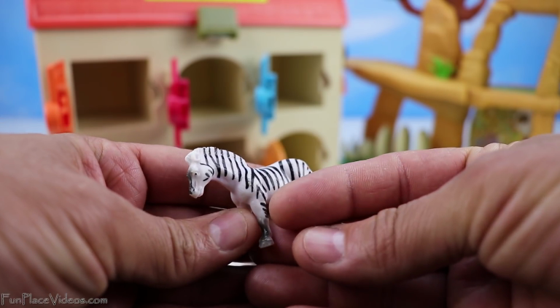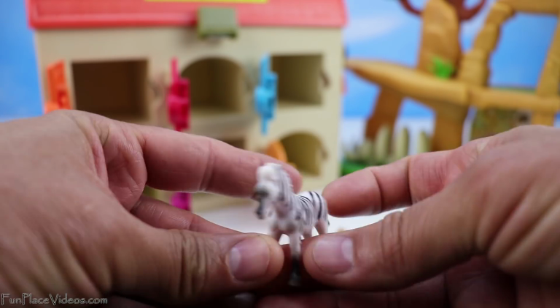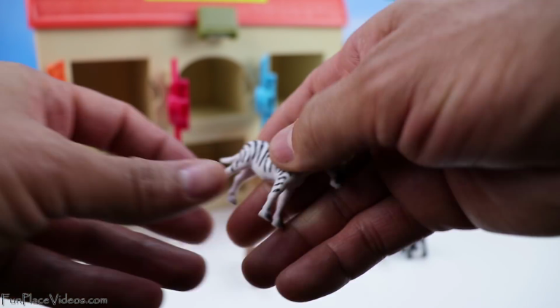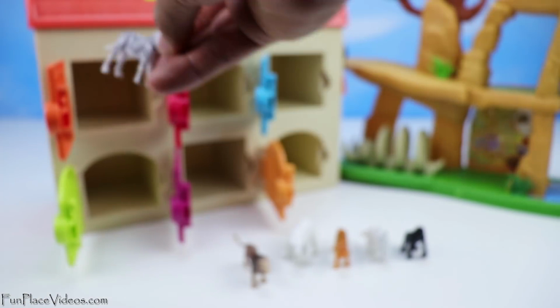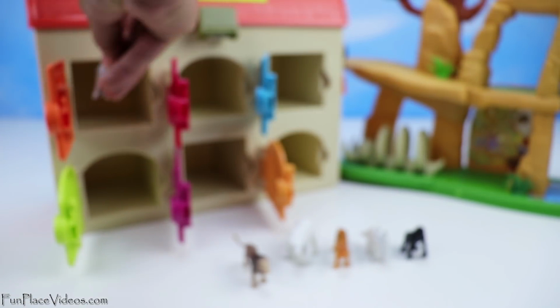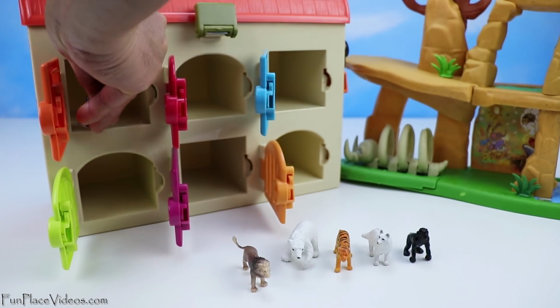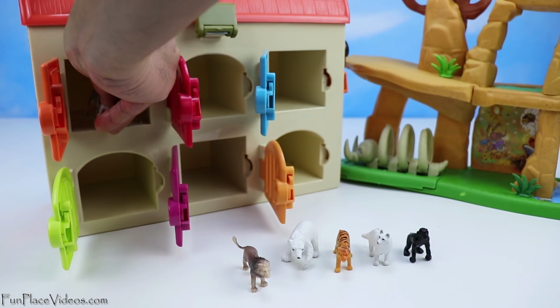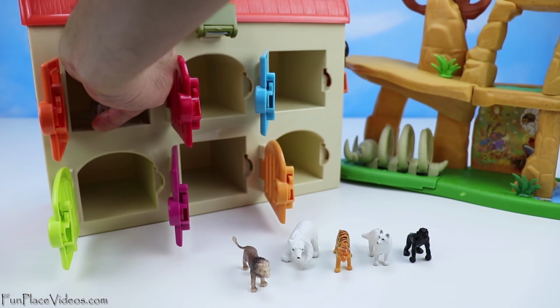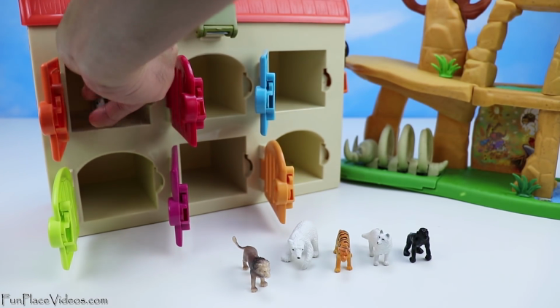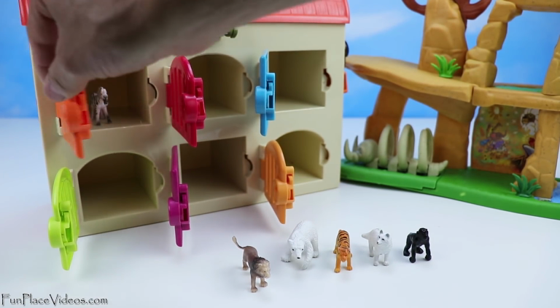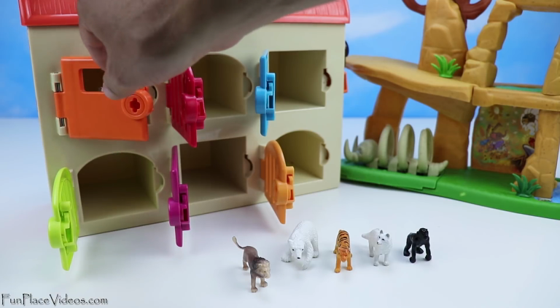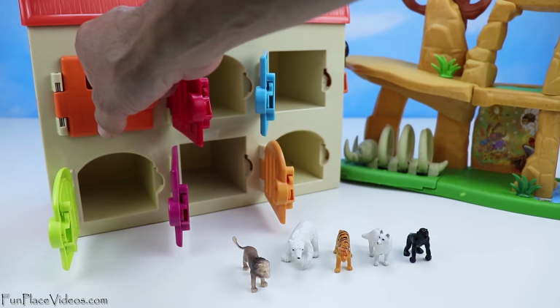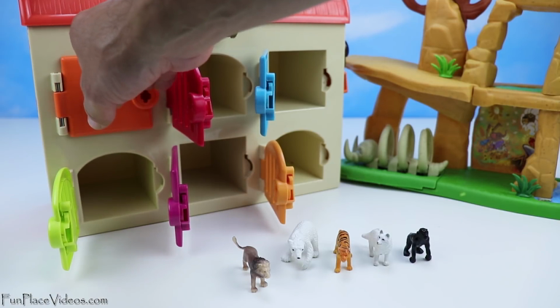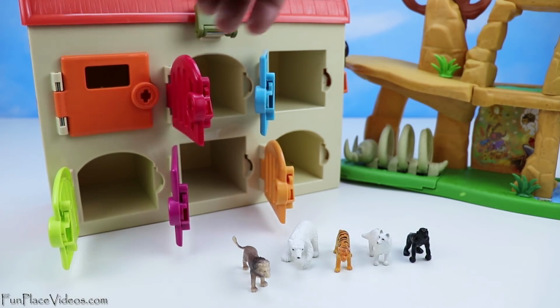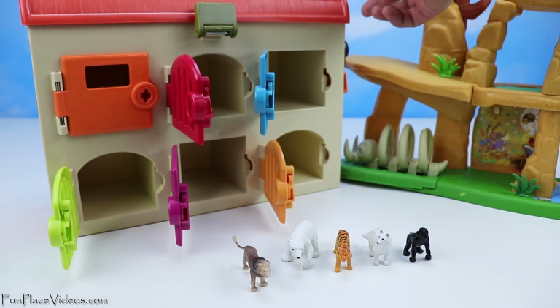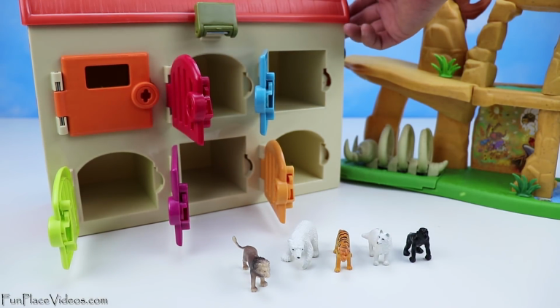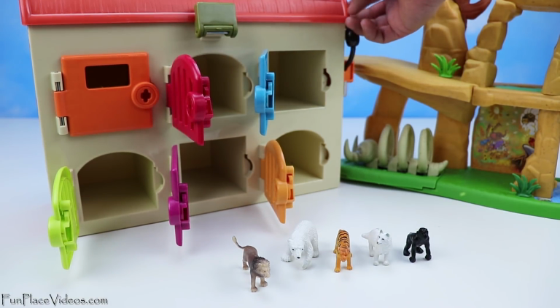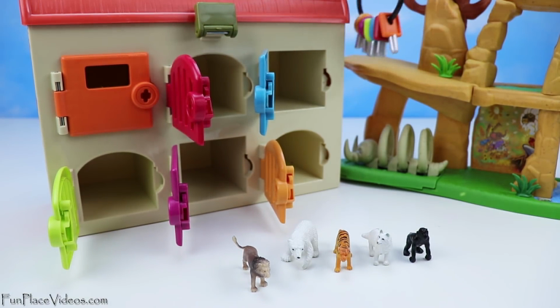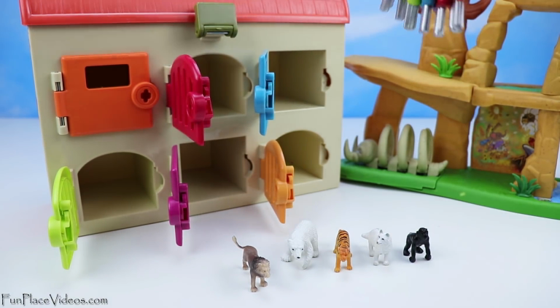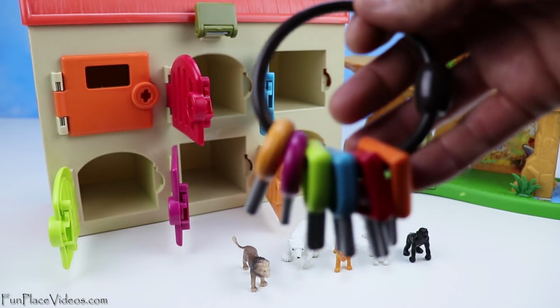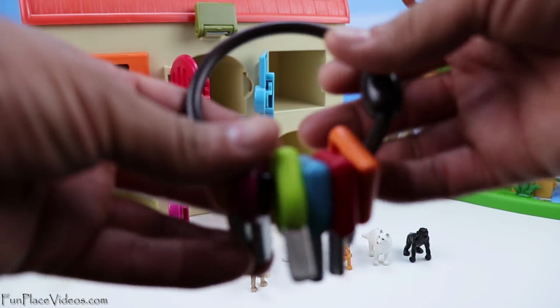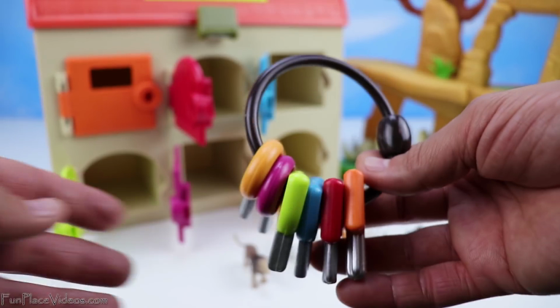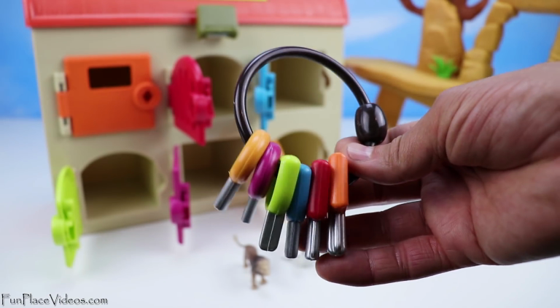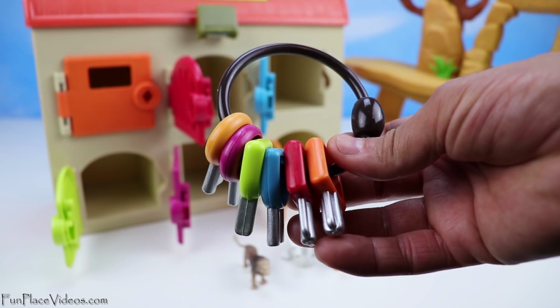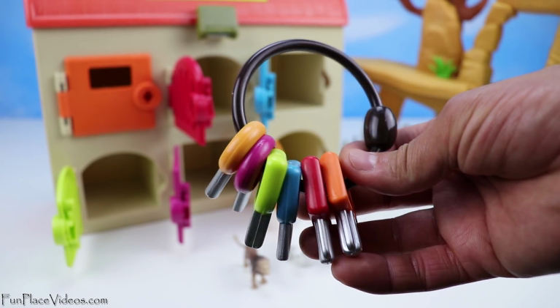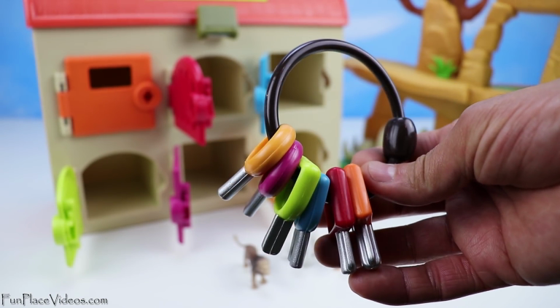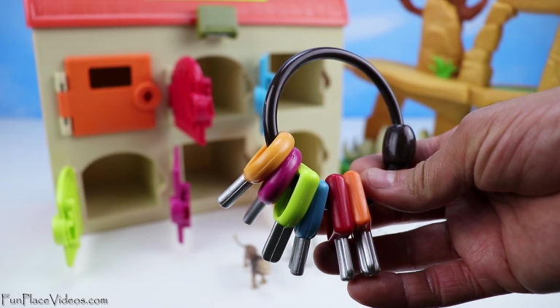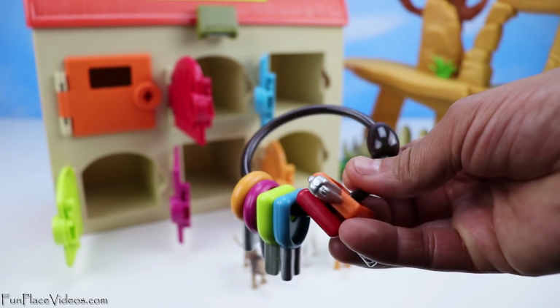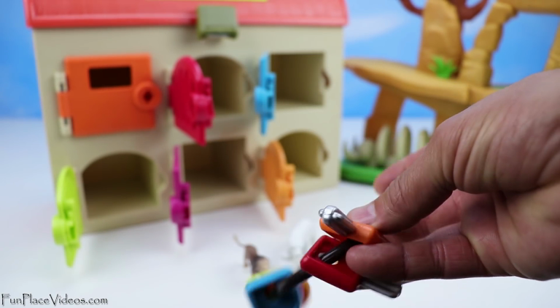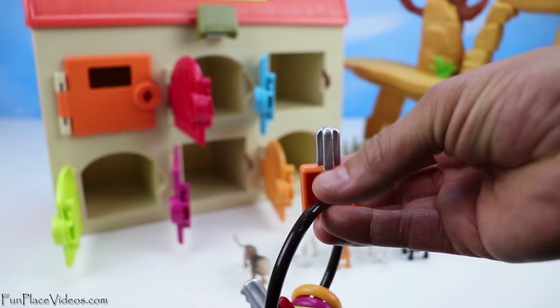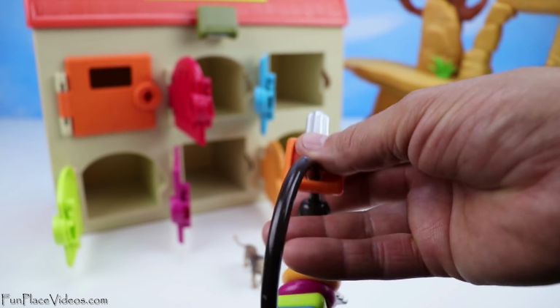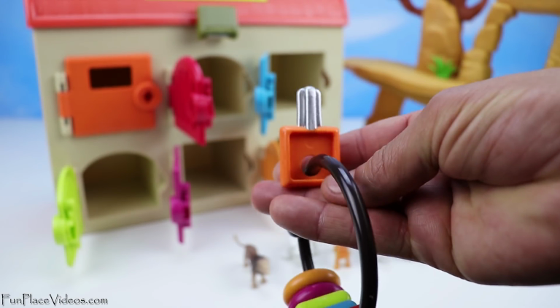Let's start off with the zebra. Let's put it inside the orange door. Now it's time to lock it, so we will use the orange key. Here's the orange key.